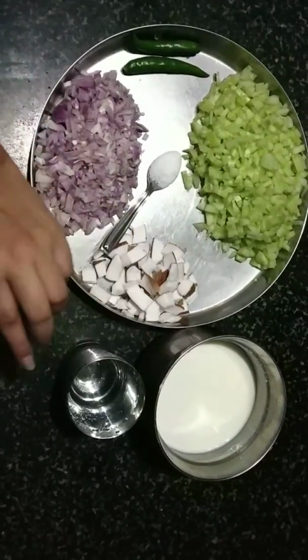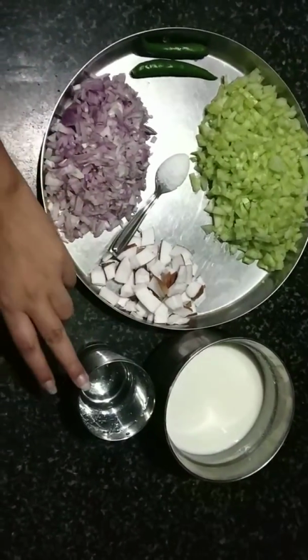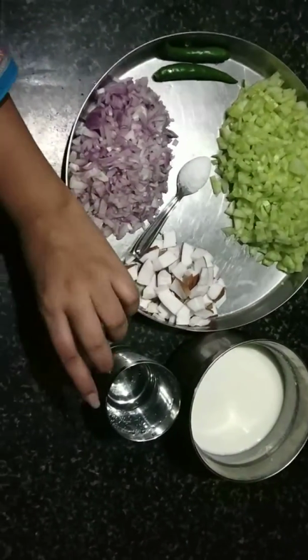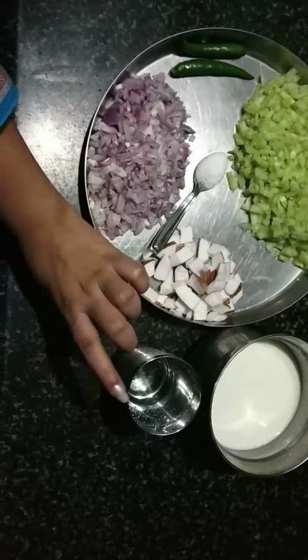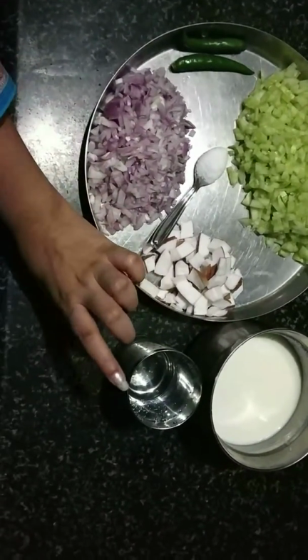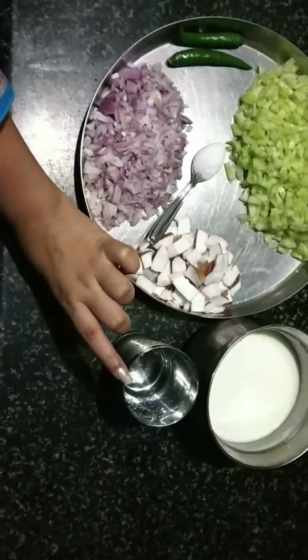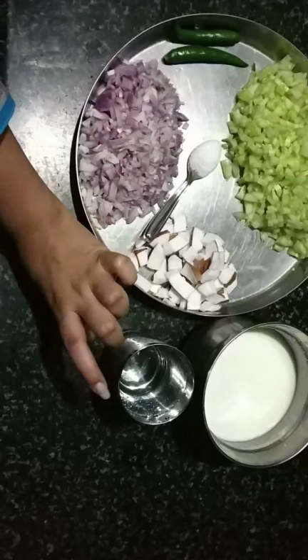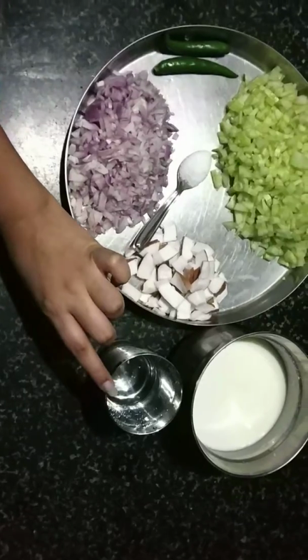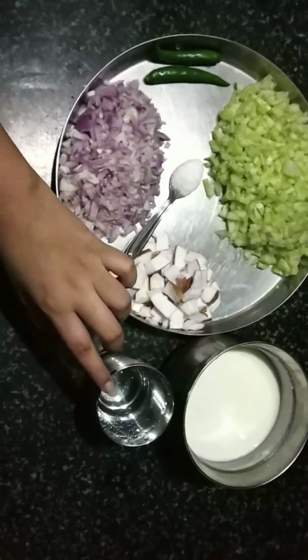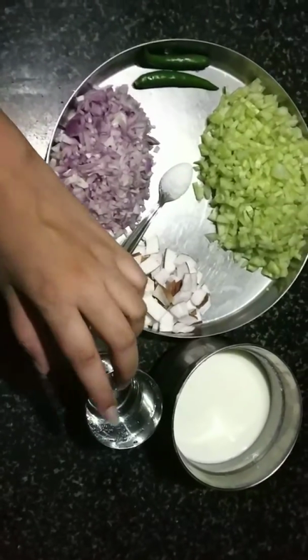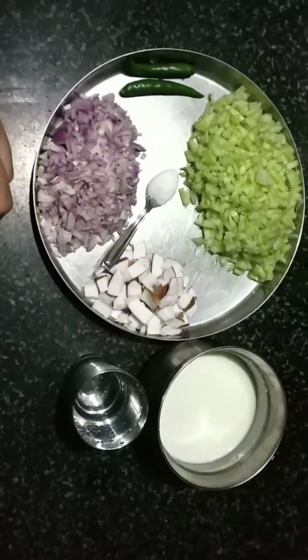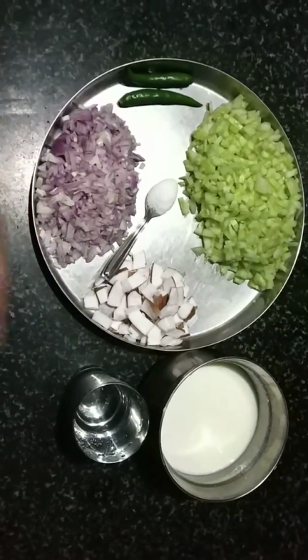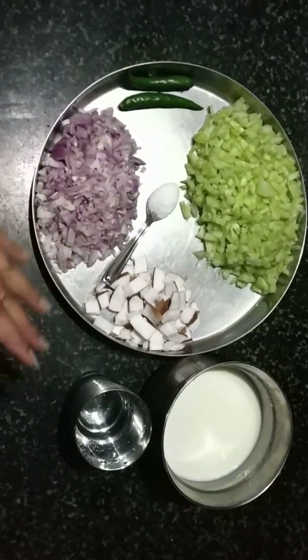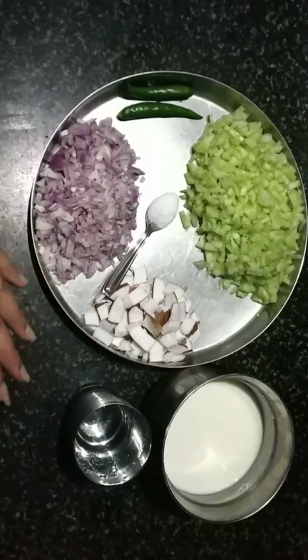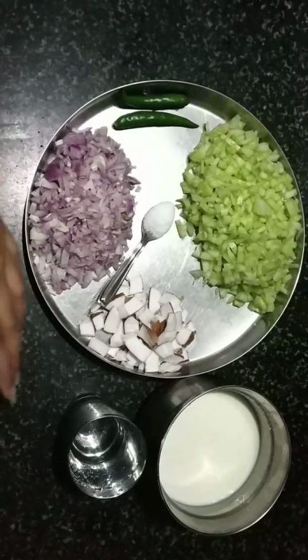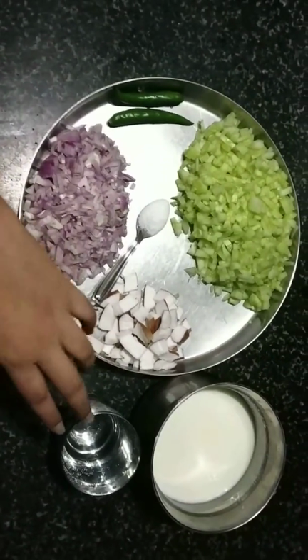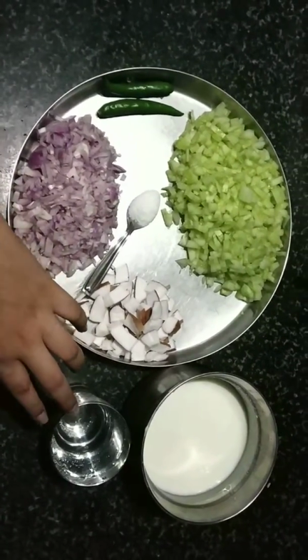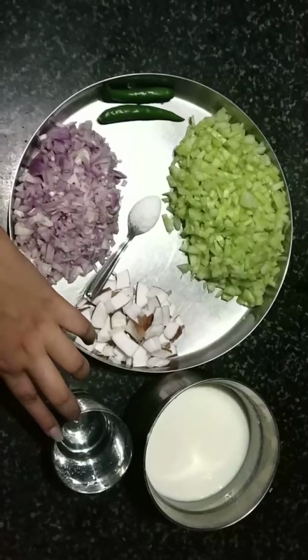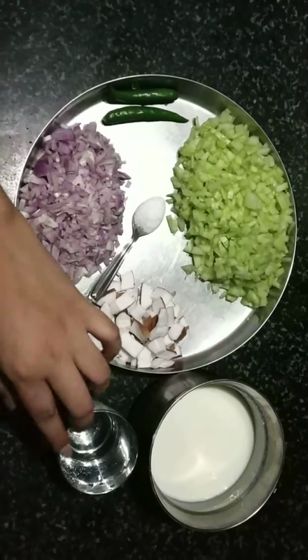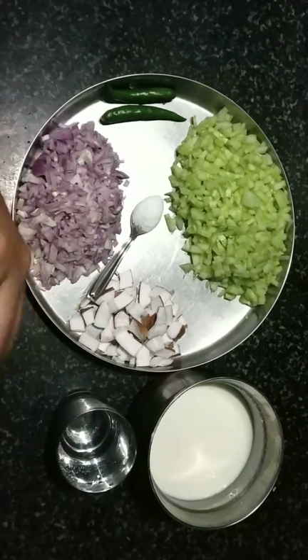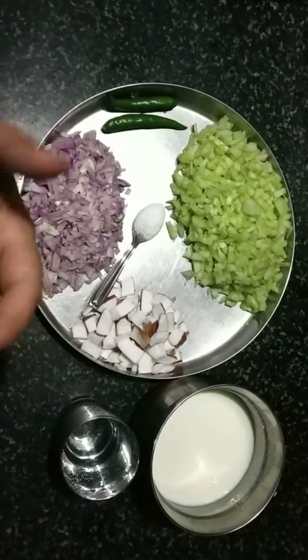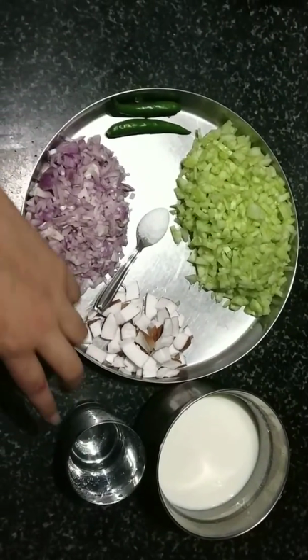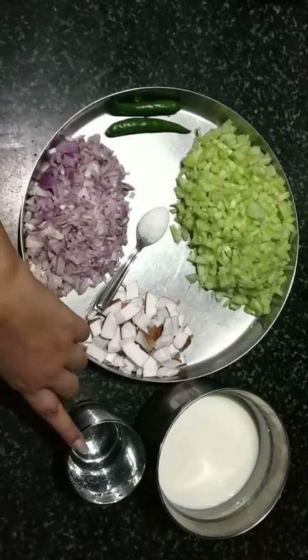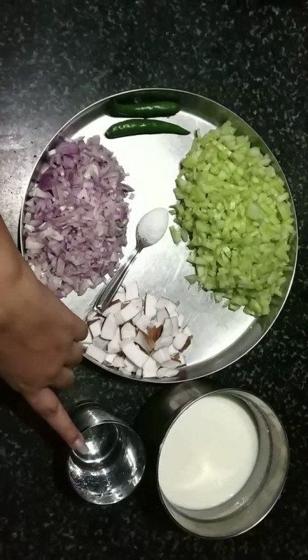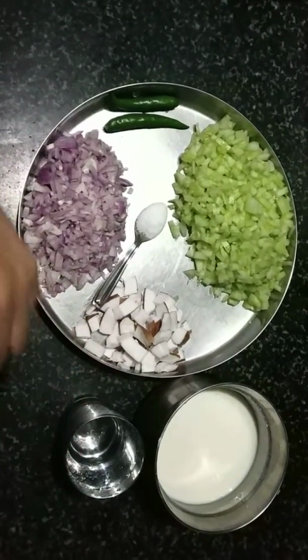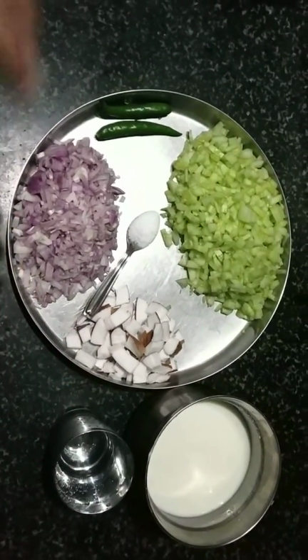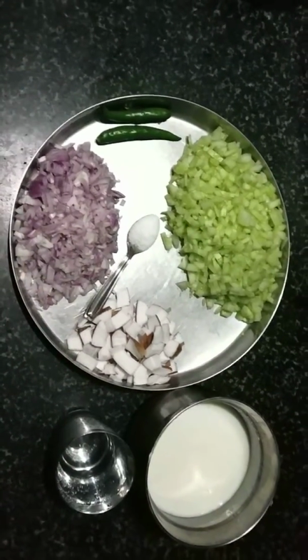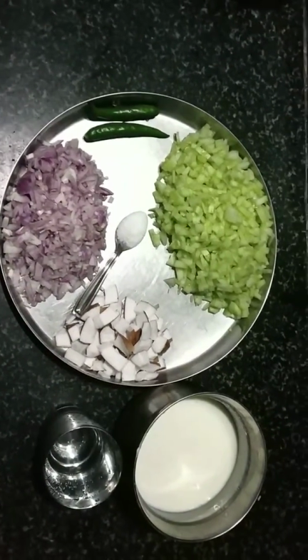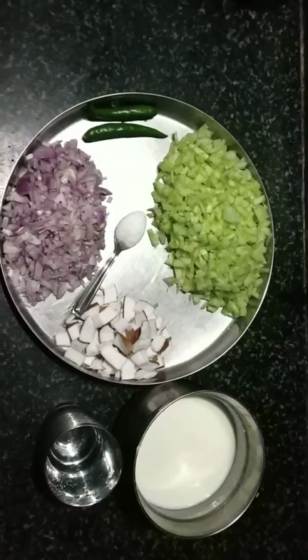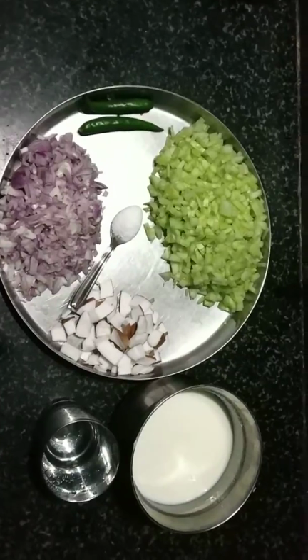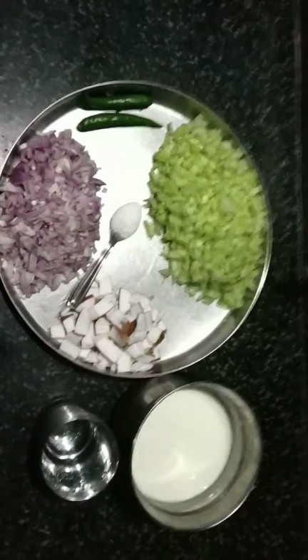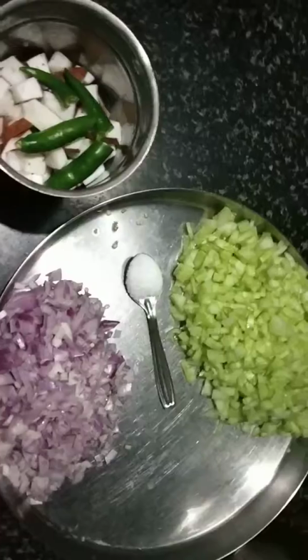We use water to boil at 300ml. You can boil it in water and then put a little water, or you can boil it in water. So we will boil it in water.